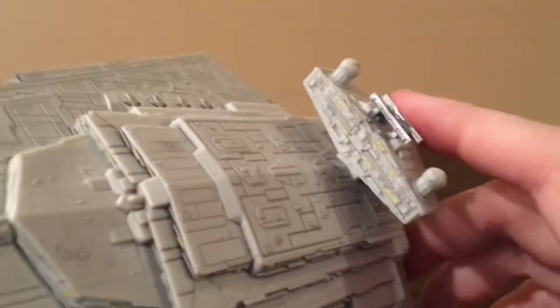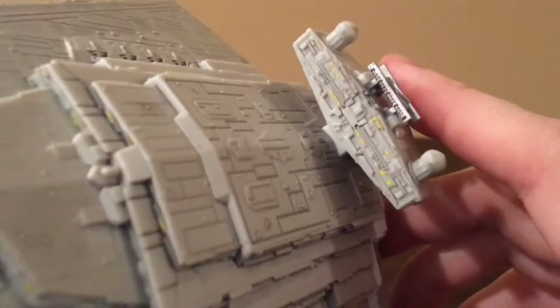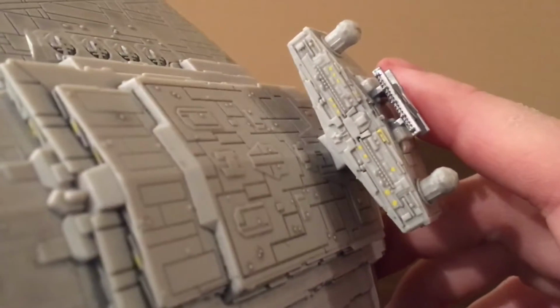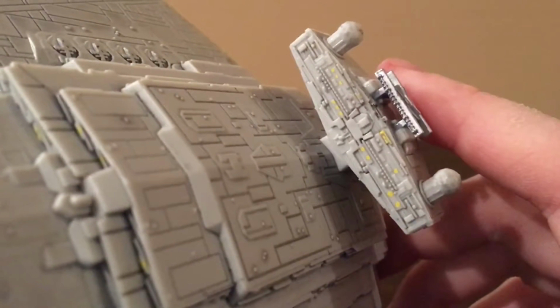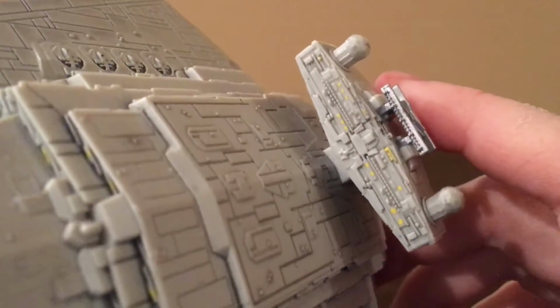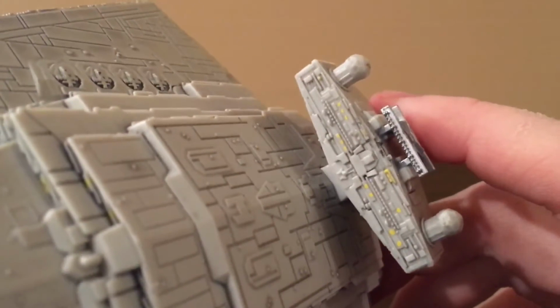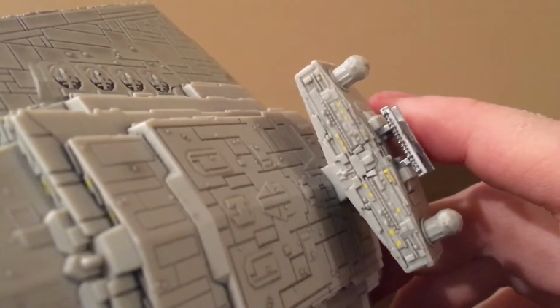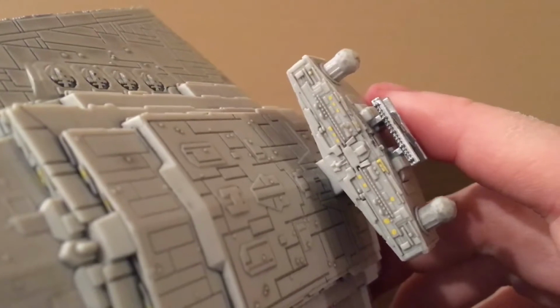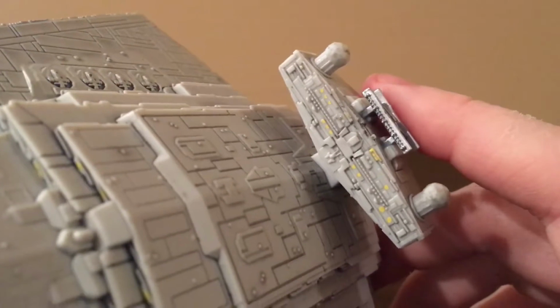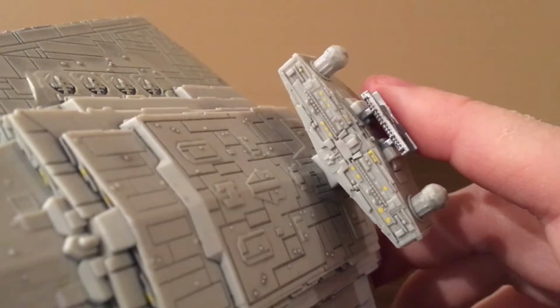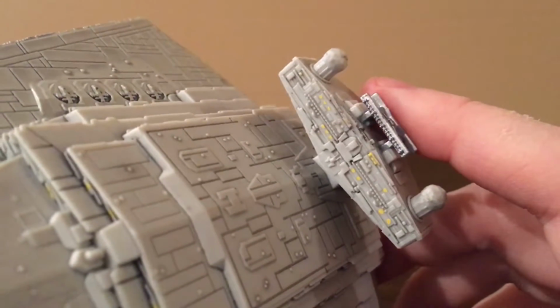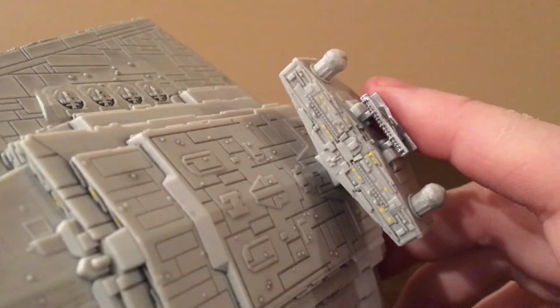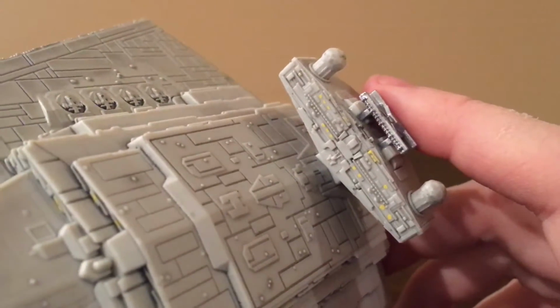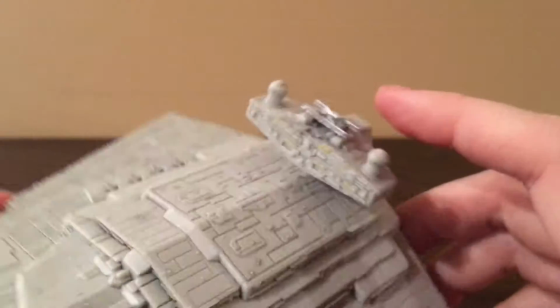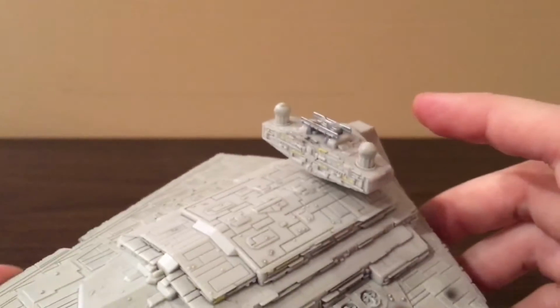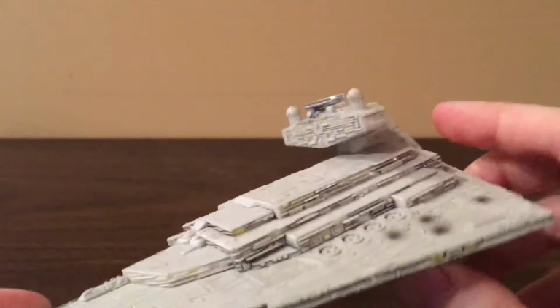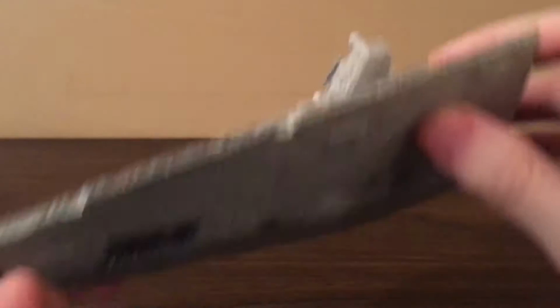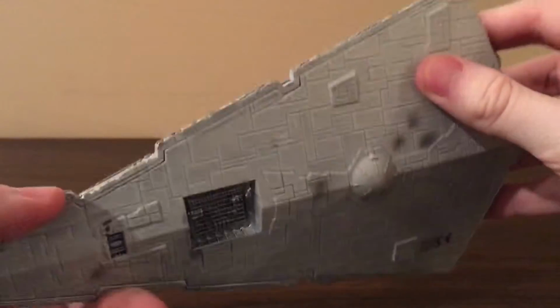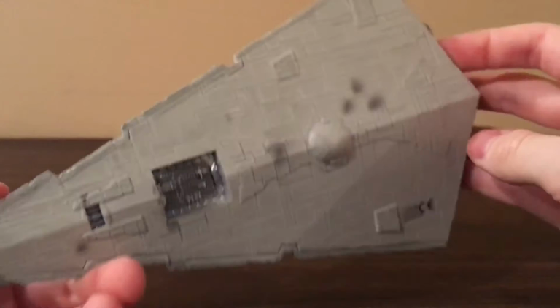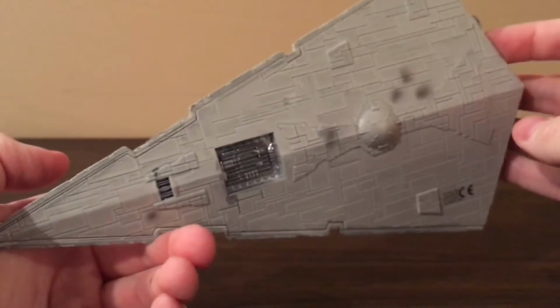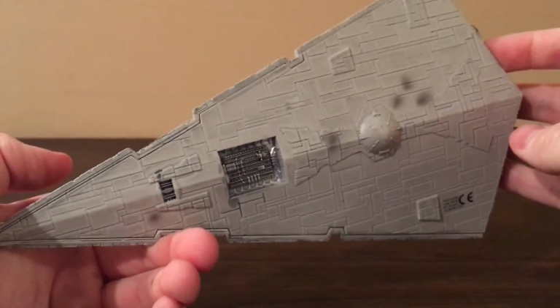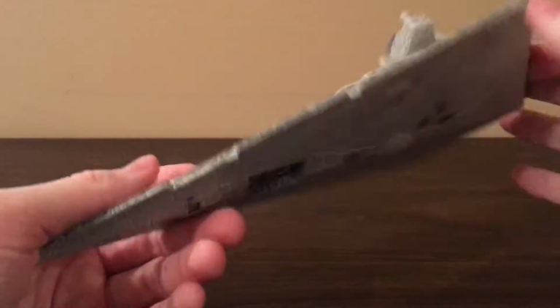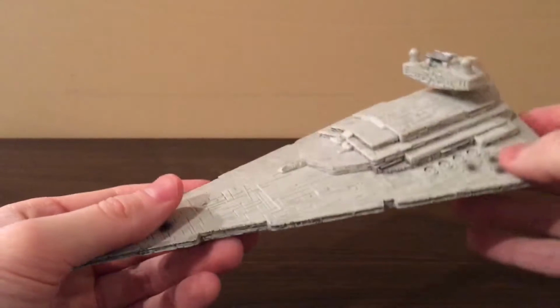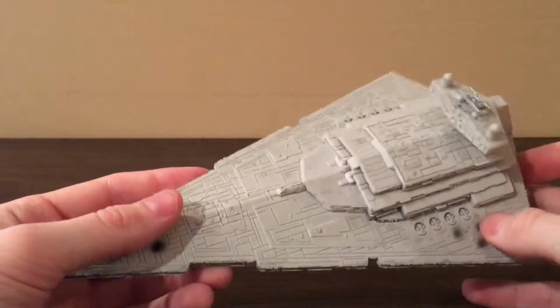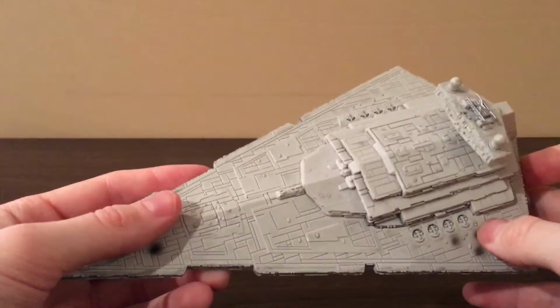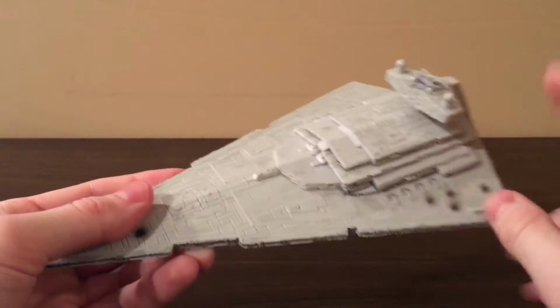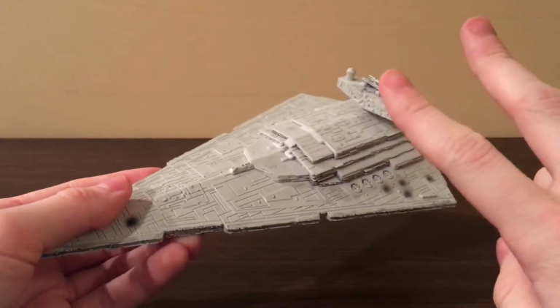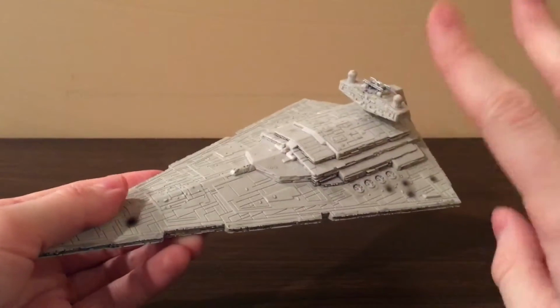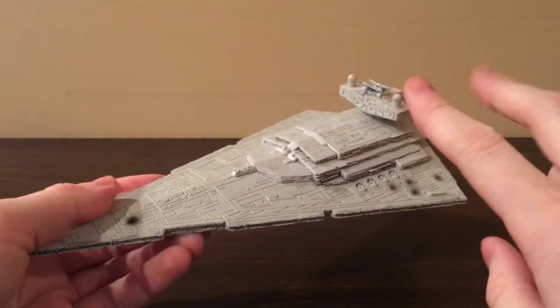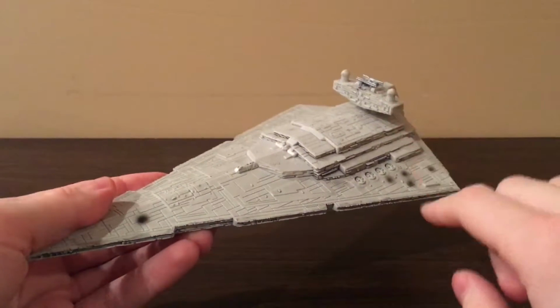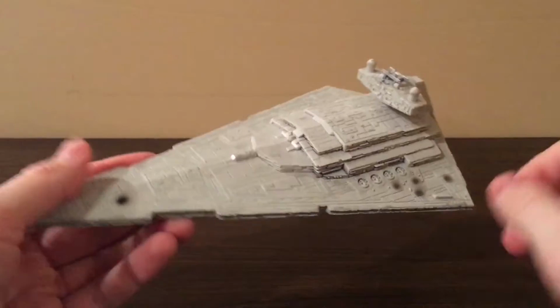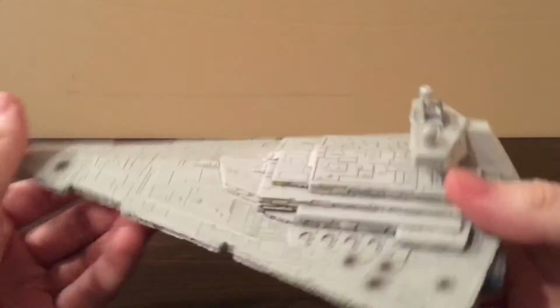Getting closer here — it's really nice. The bottom here as well. I only have two problems with the paint.